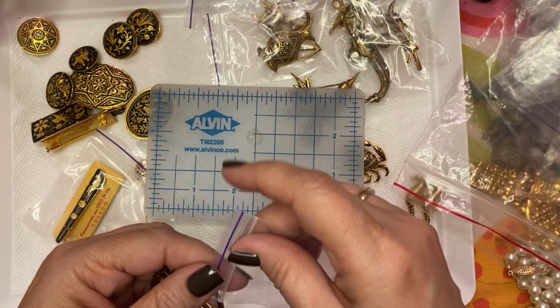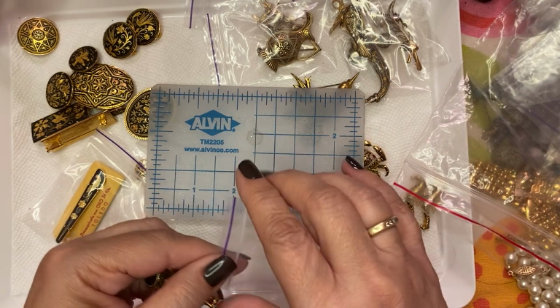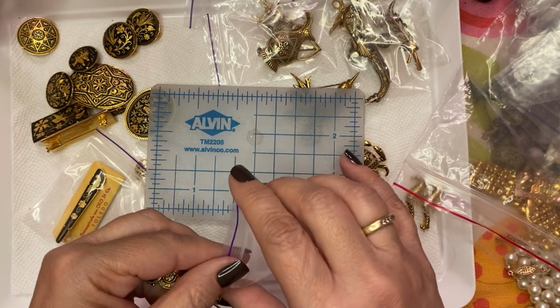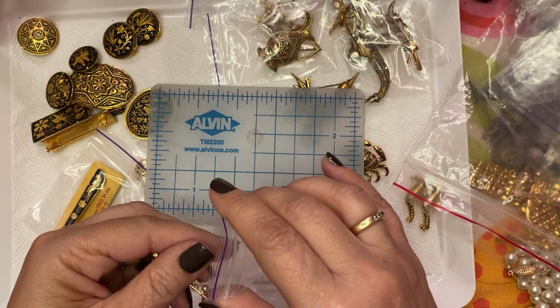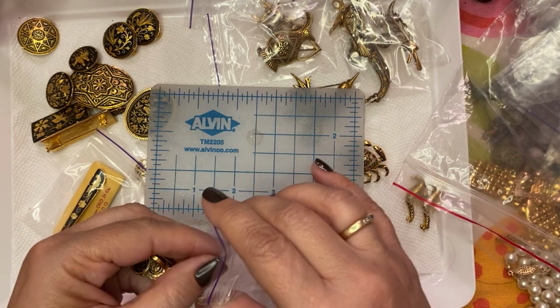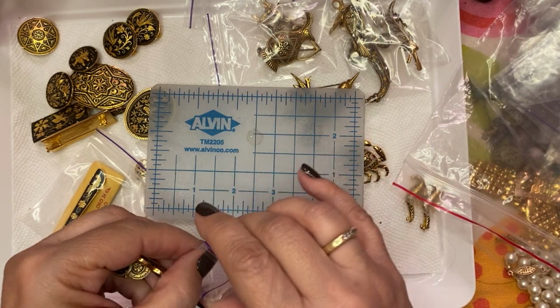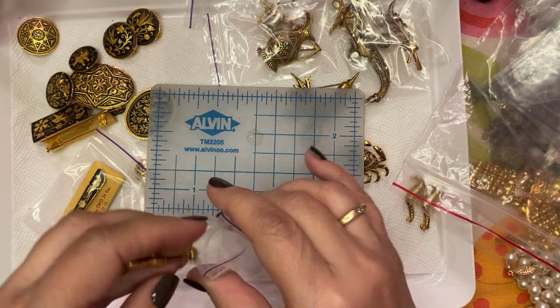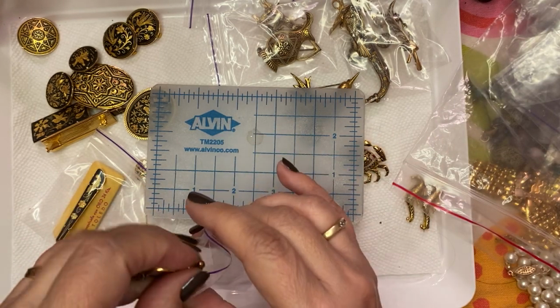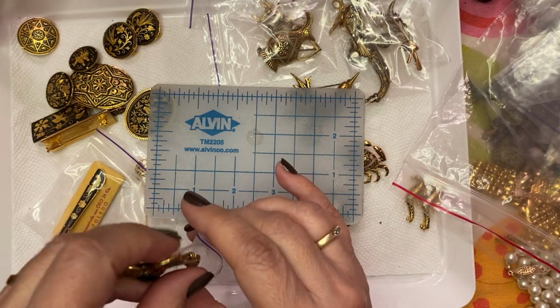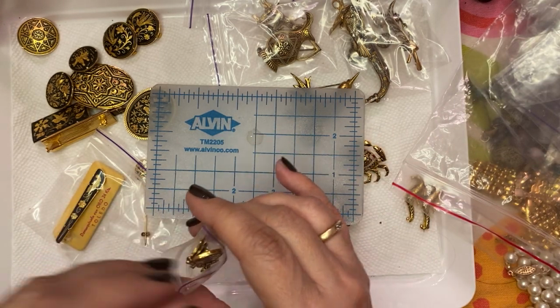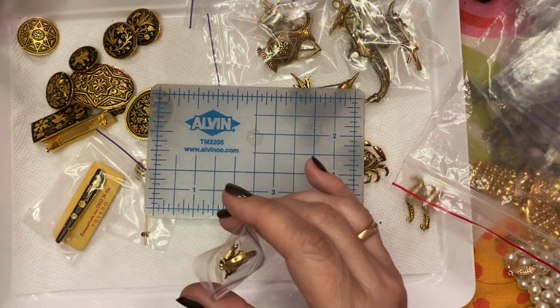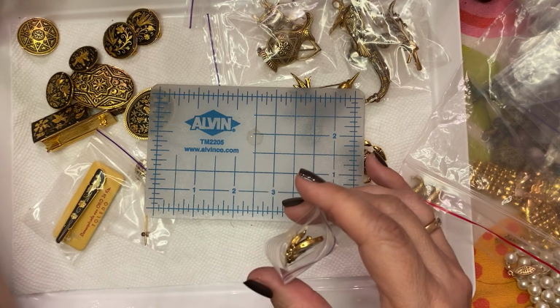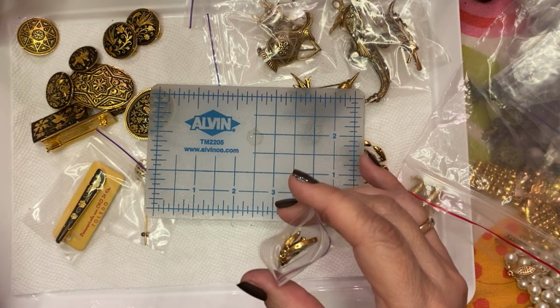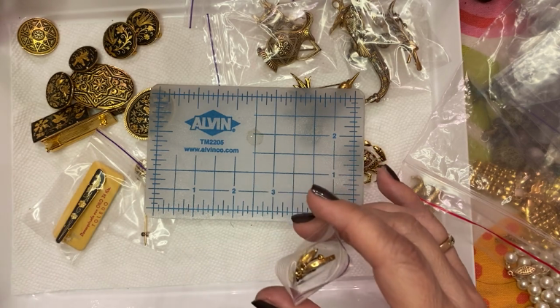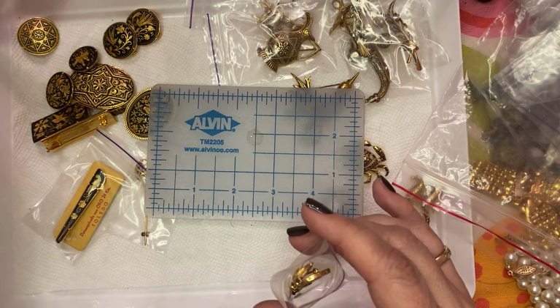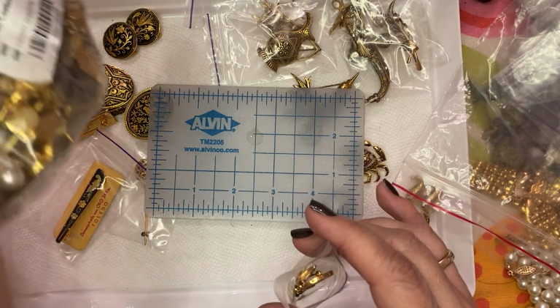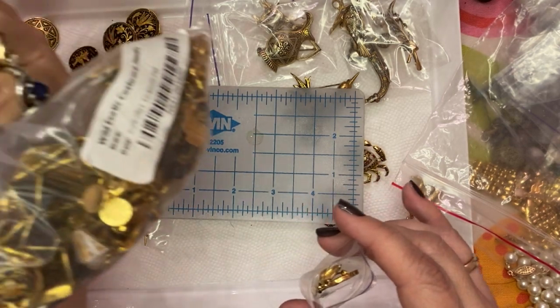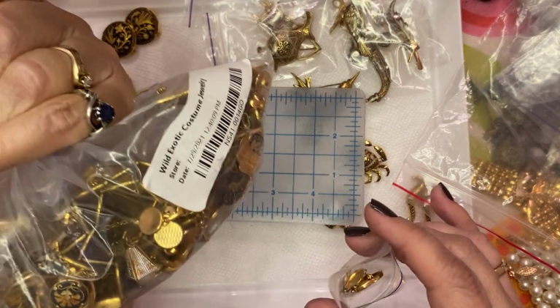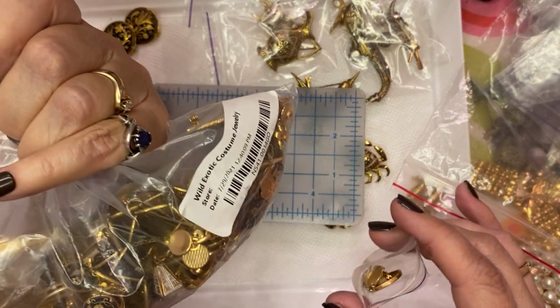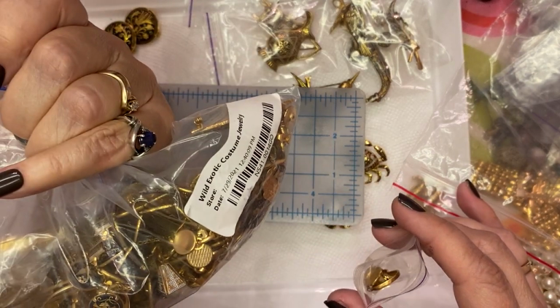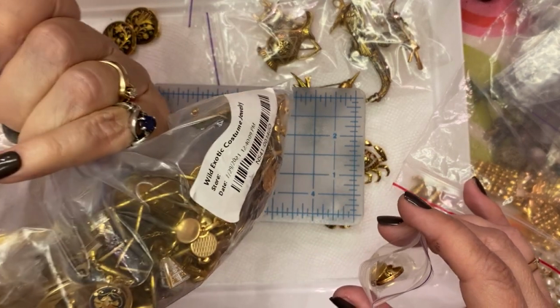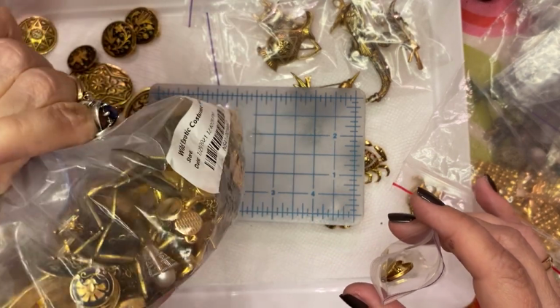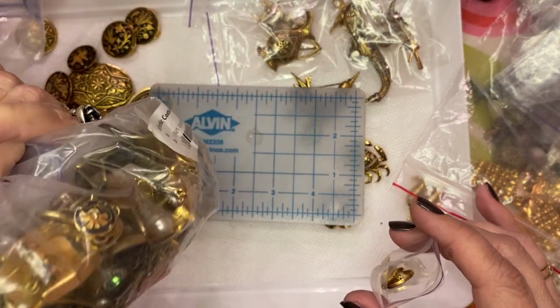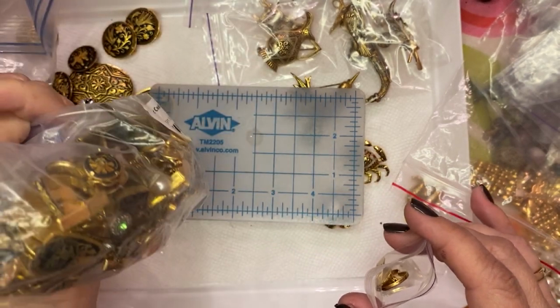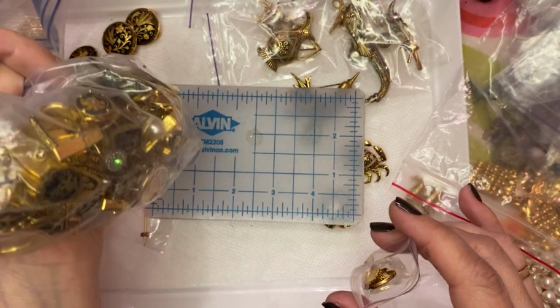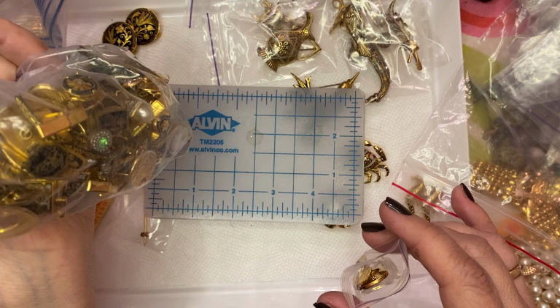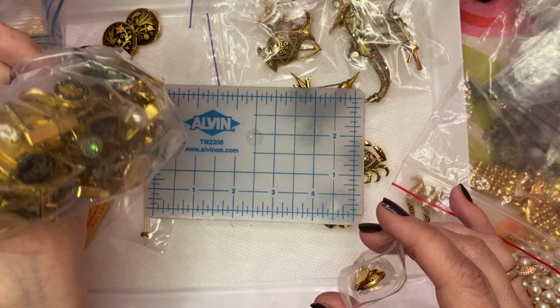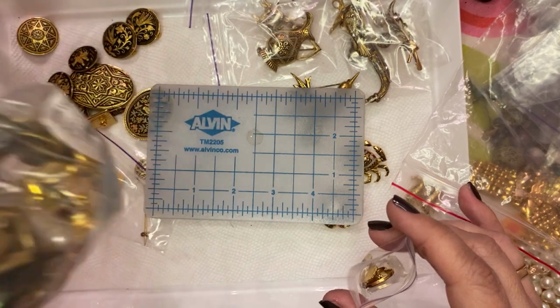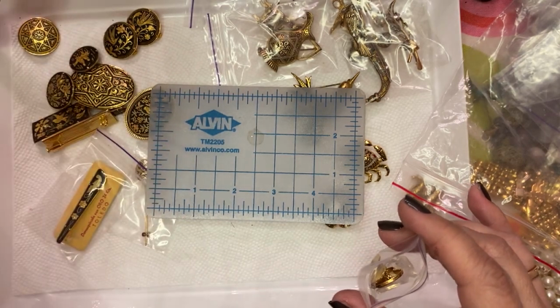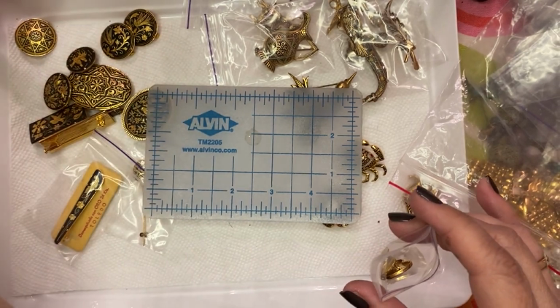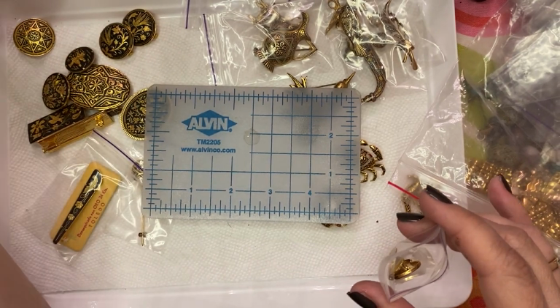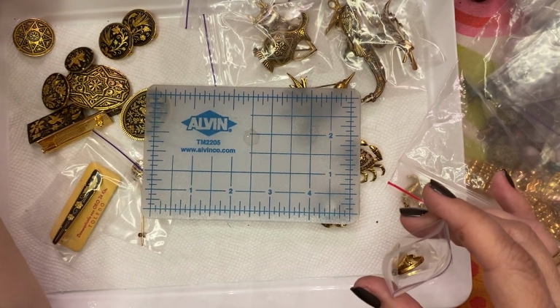These were the intact pieces. I actually have a bag right here — these are all the broken pieces, so I still have to go through these and see what I can salvage.